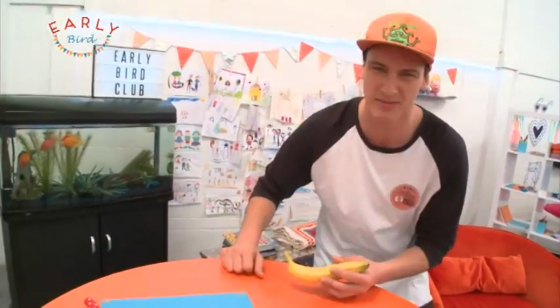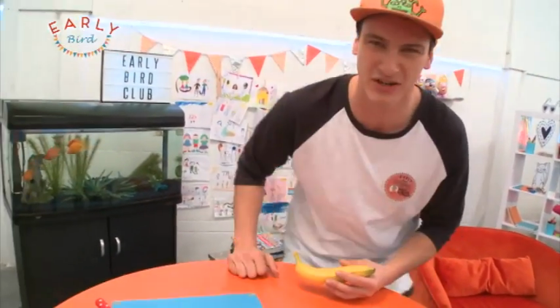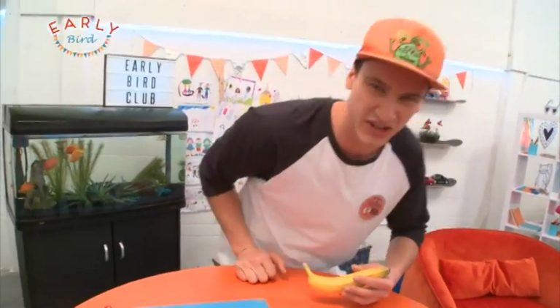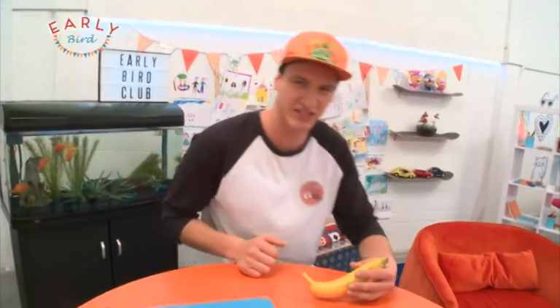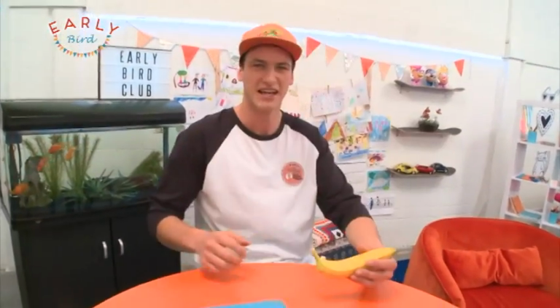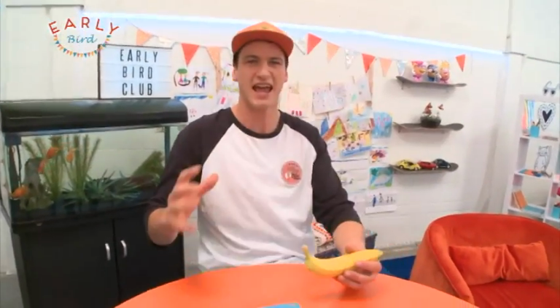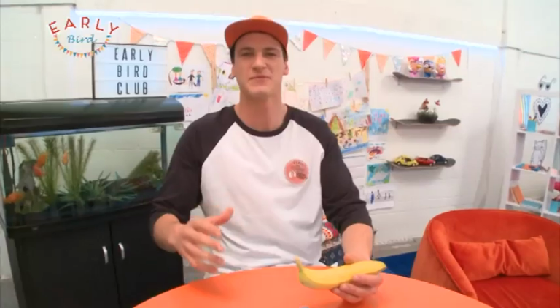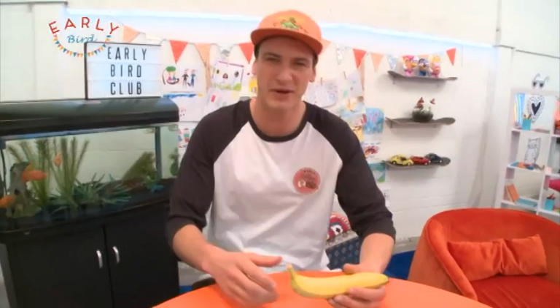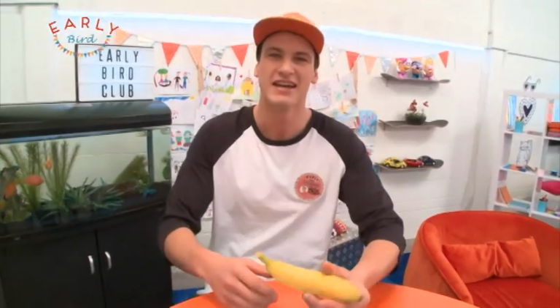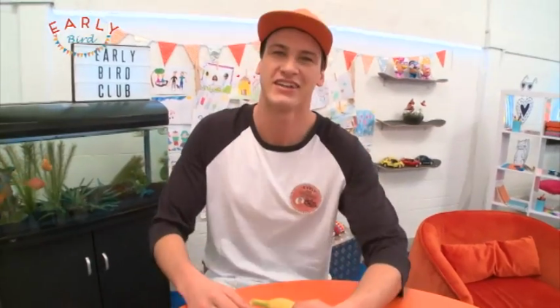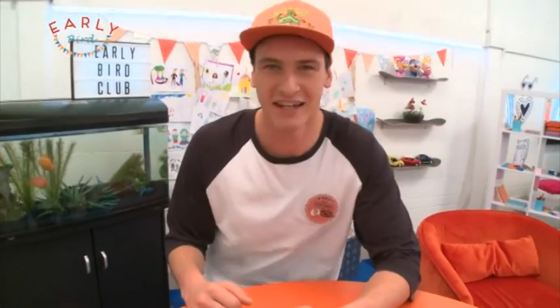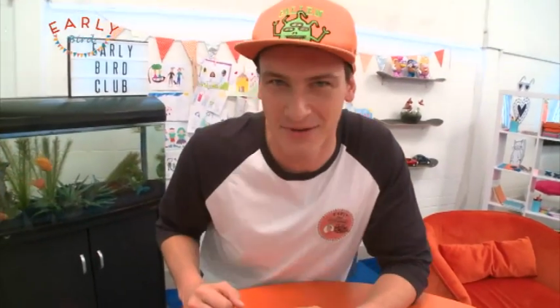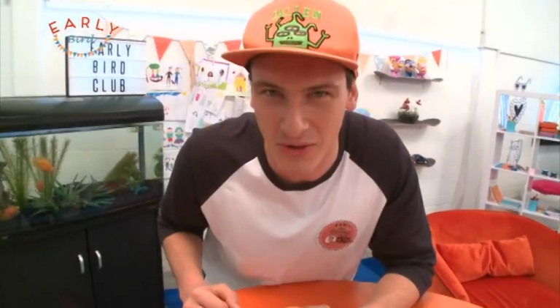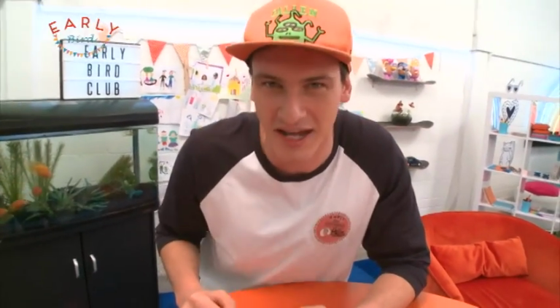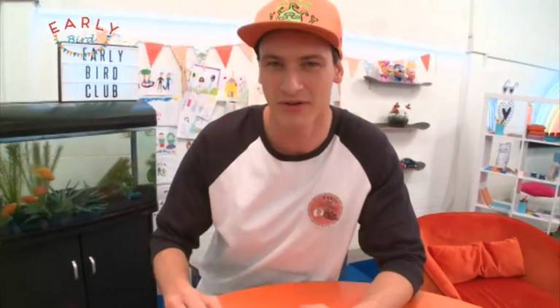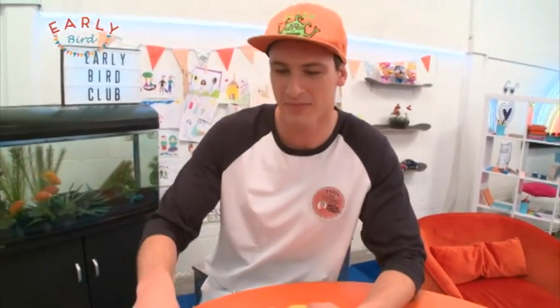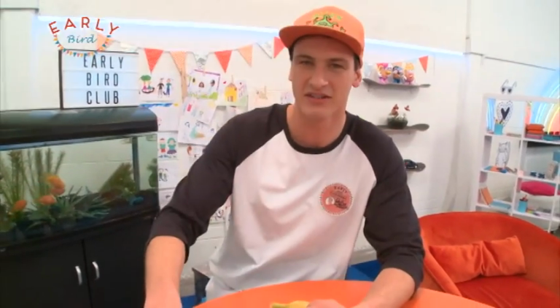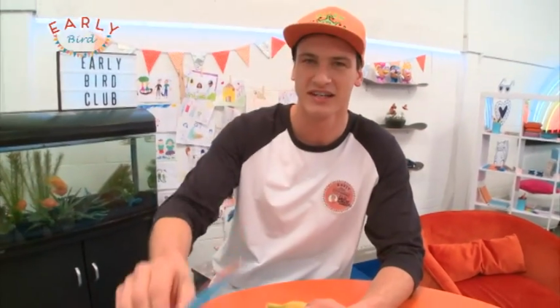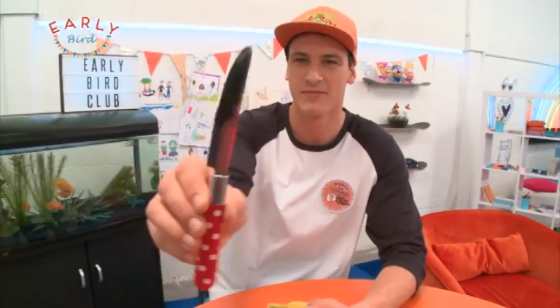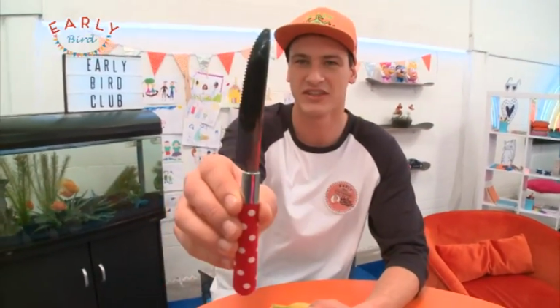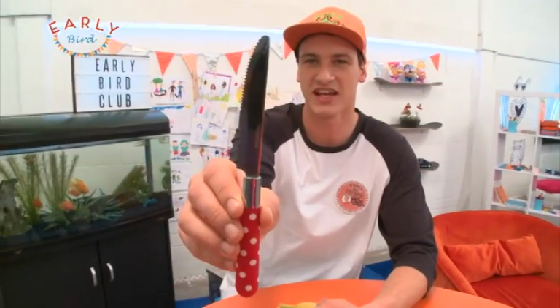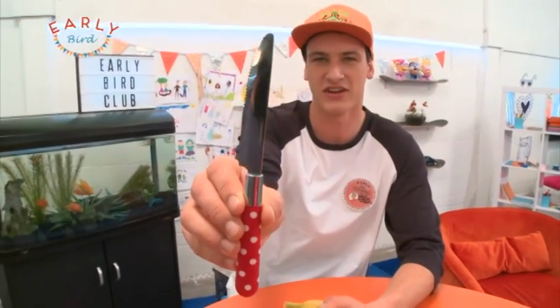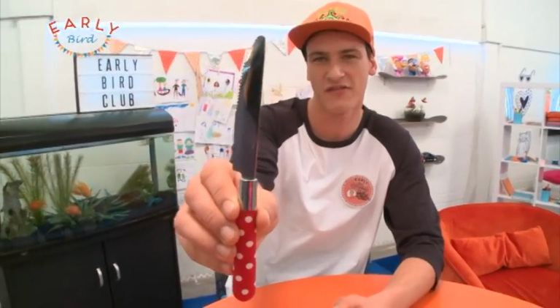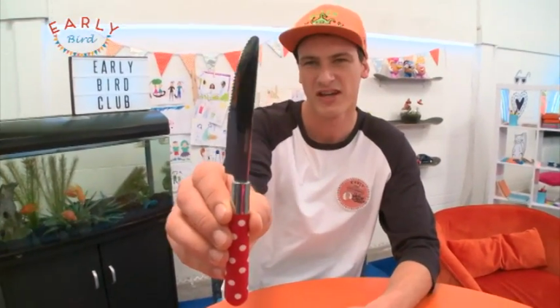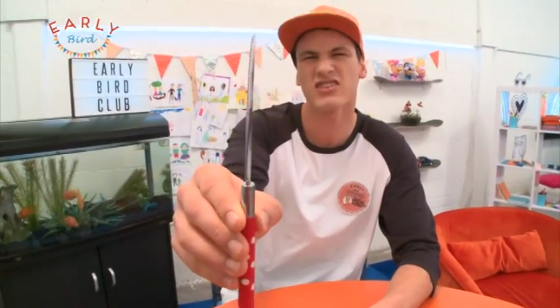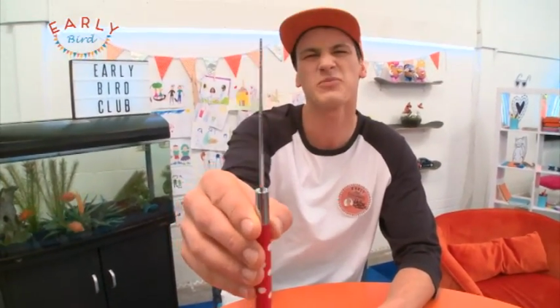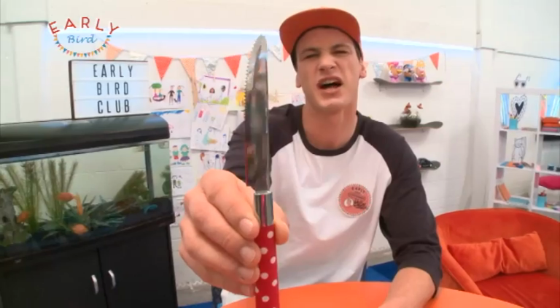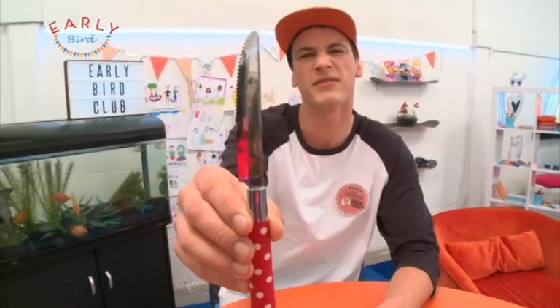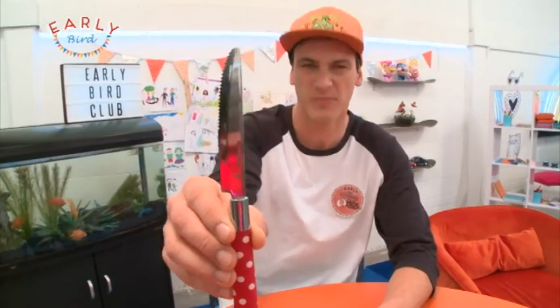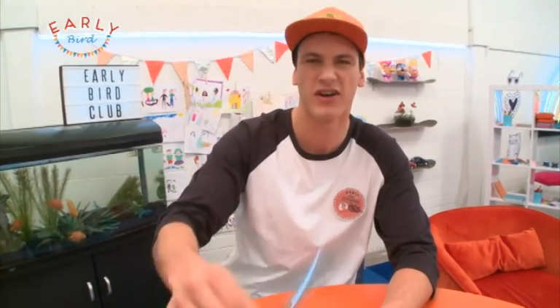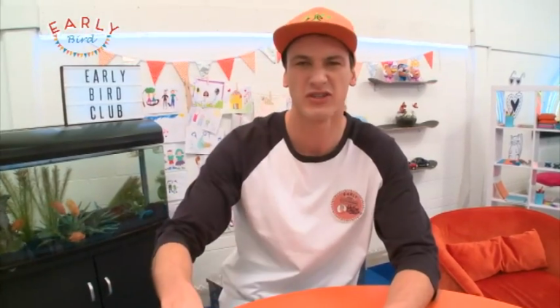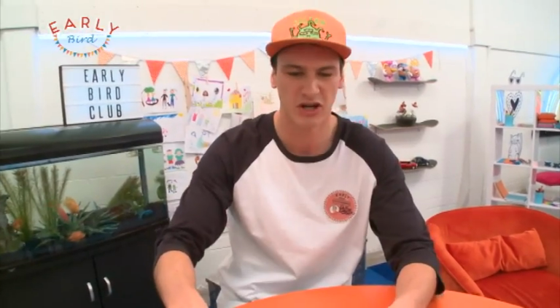To make one you're gonna need someone older to help you out because I'm using a knife here. It's not a super sharp one — a butter knife can do the job.